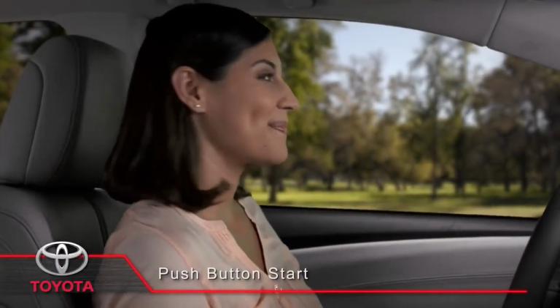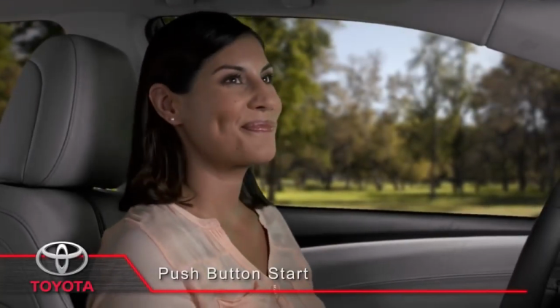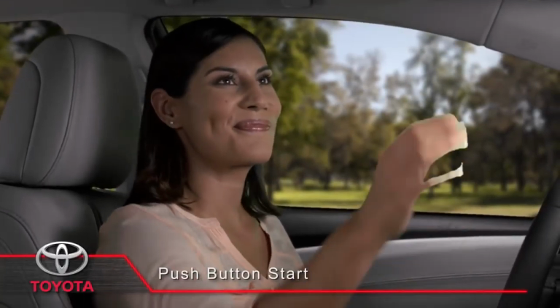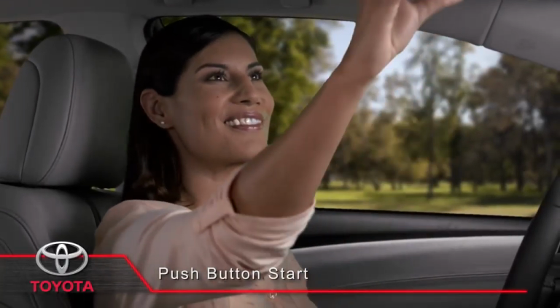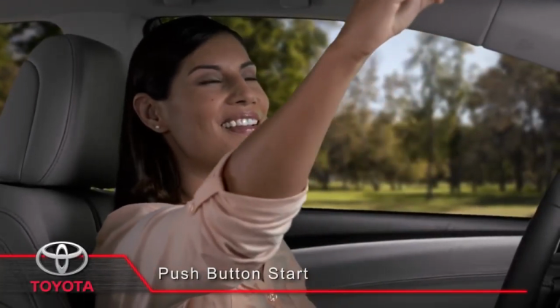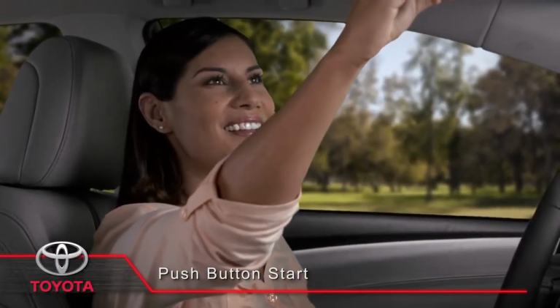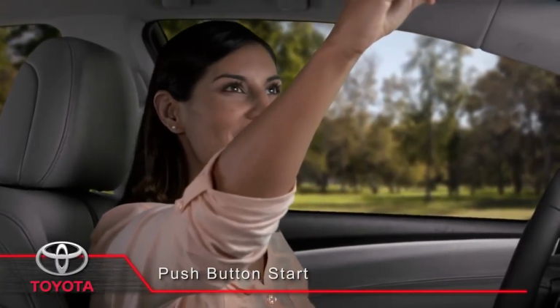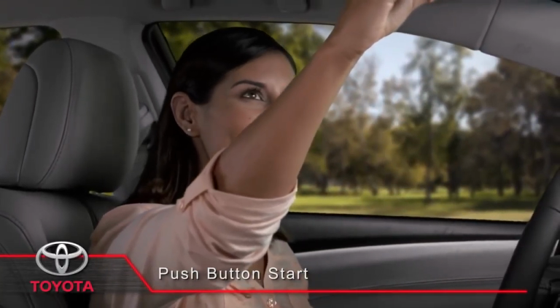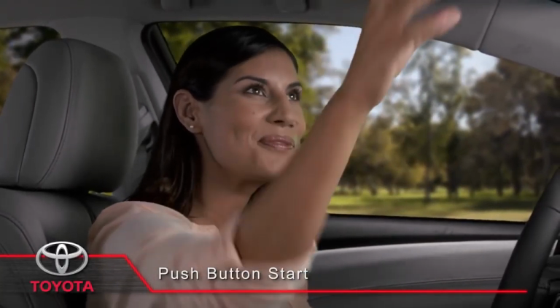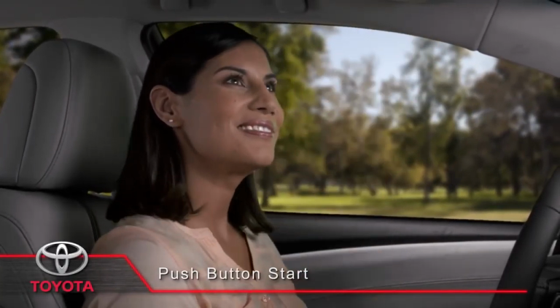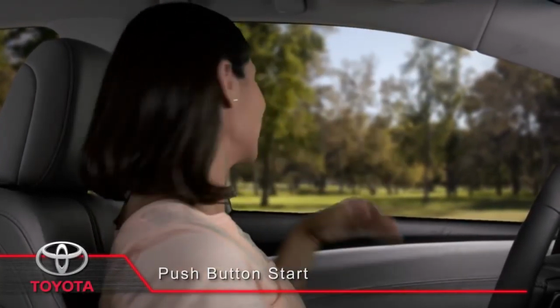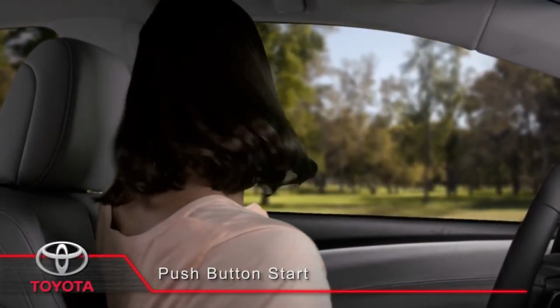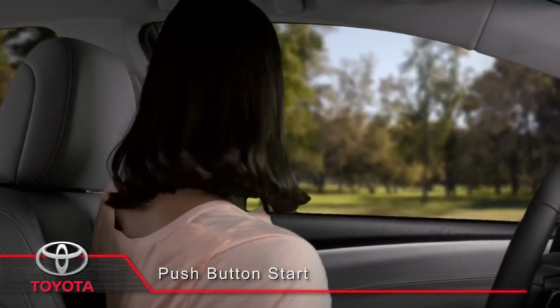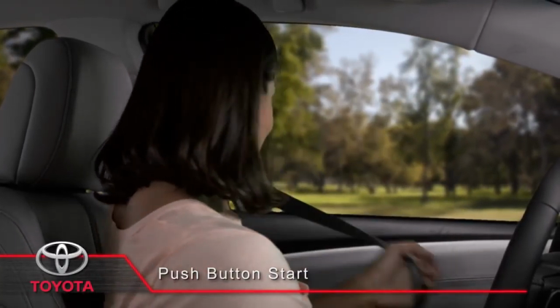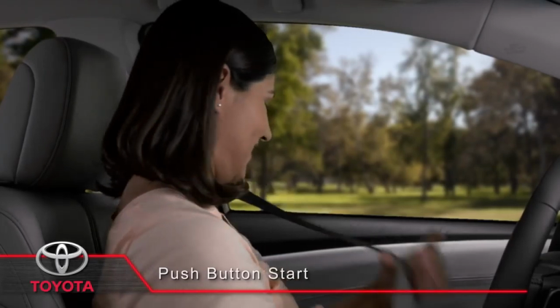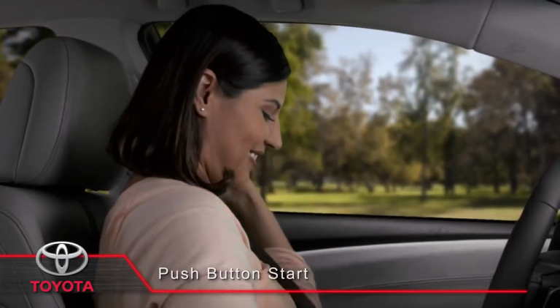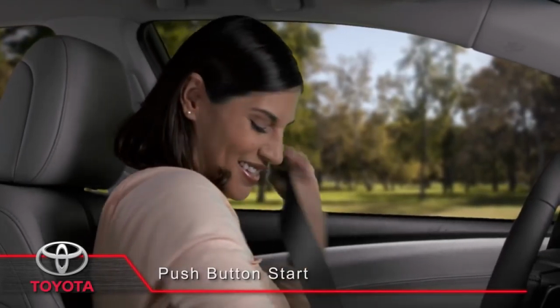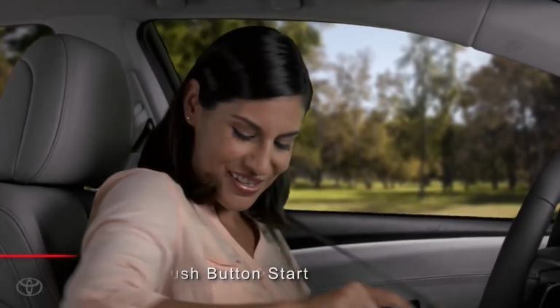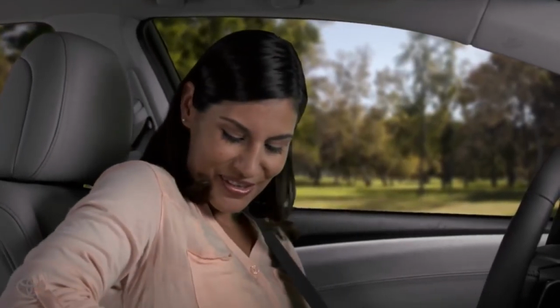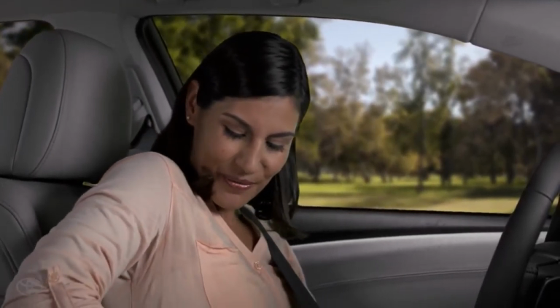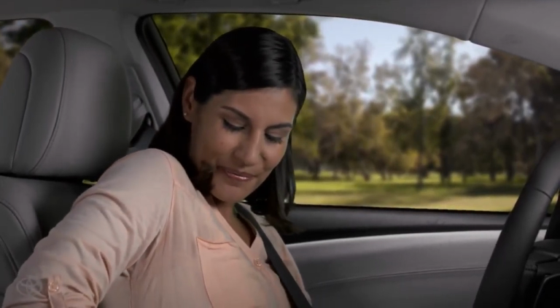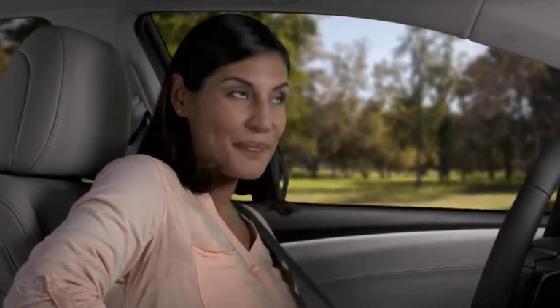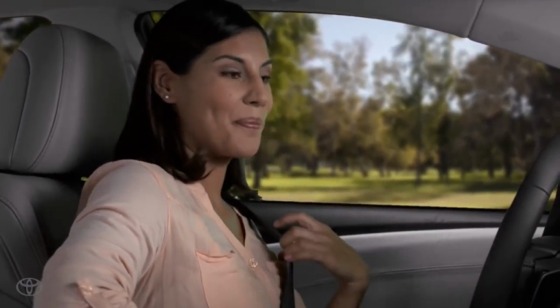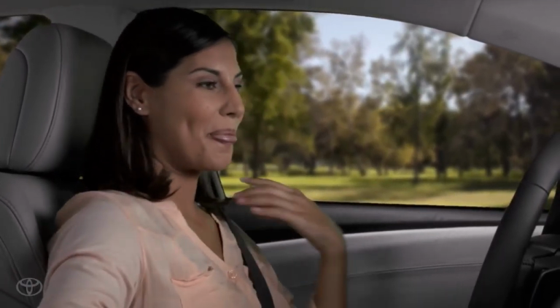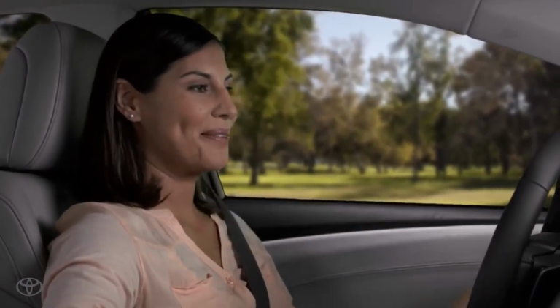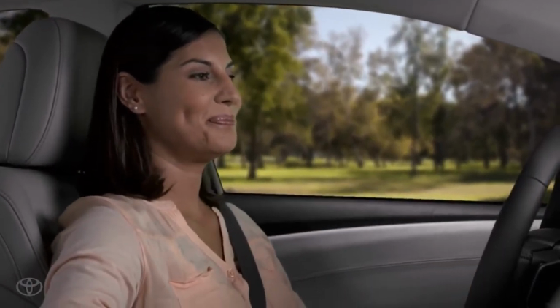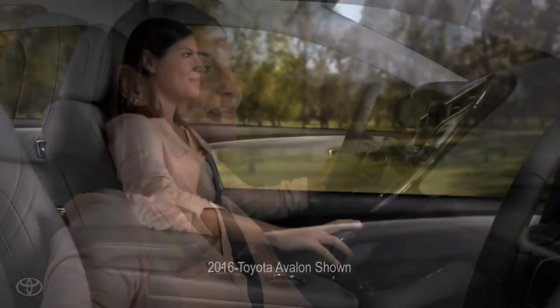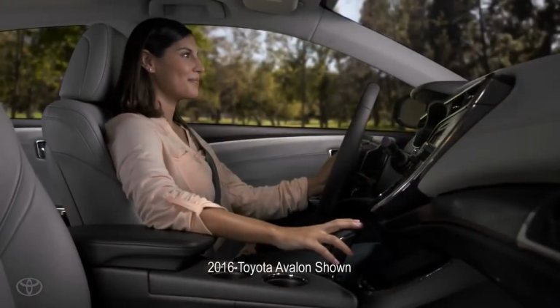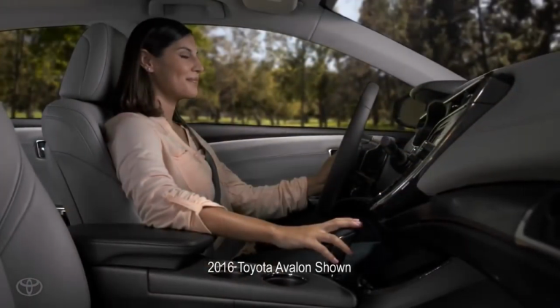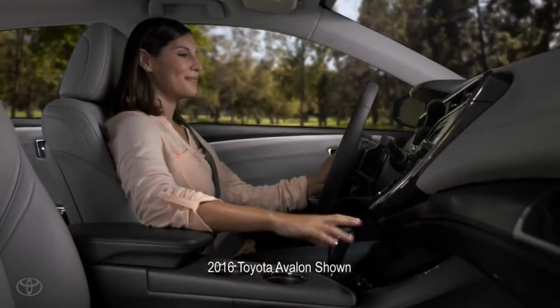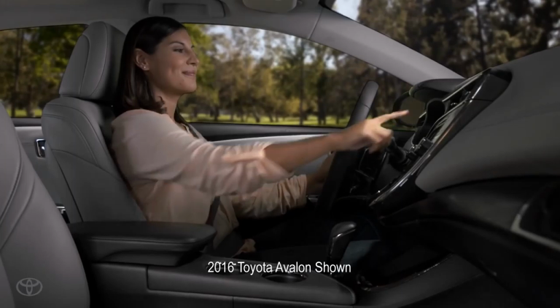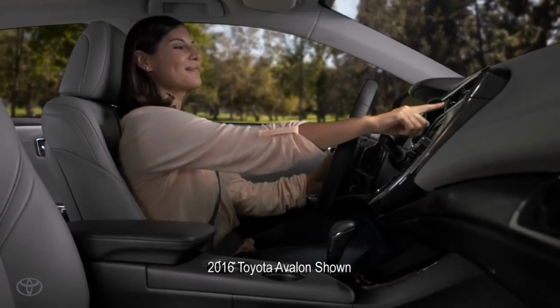Toyota's push-button start makes turning your vehicle on and off easy and convenient. Please note that when the system is off, you can still use the emergency flashers.